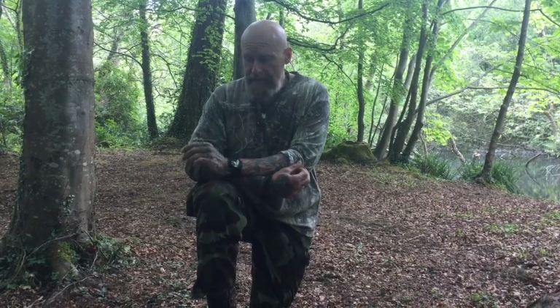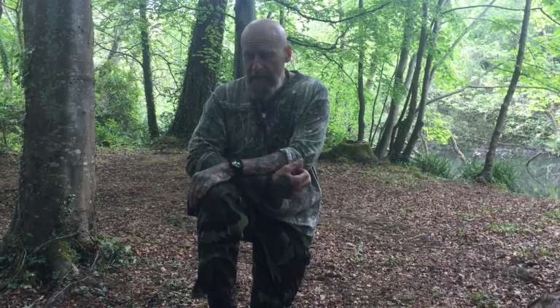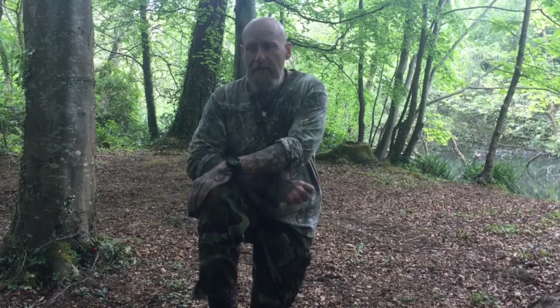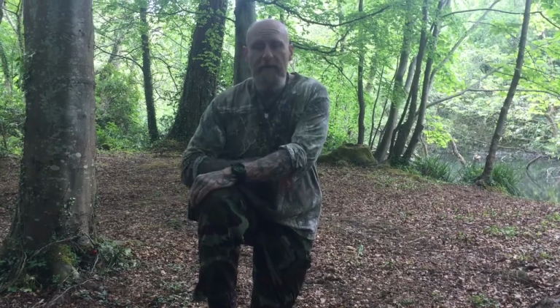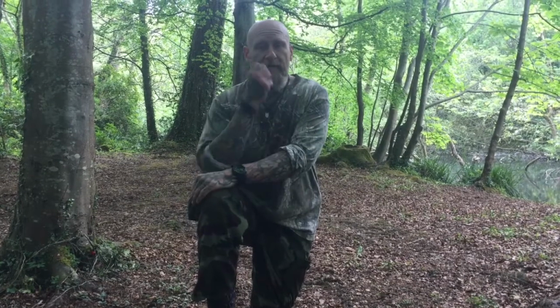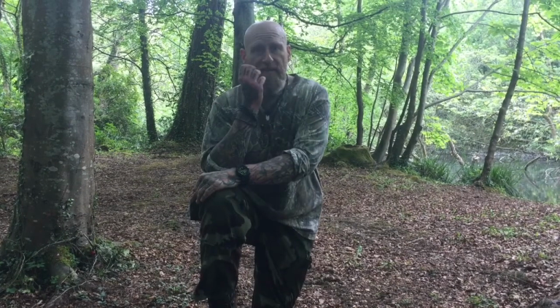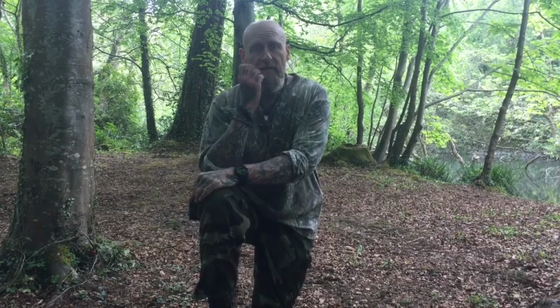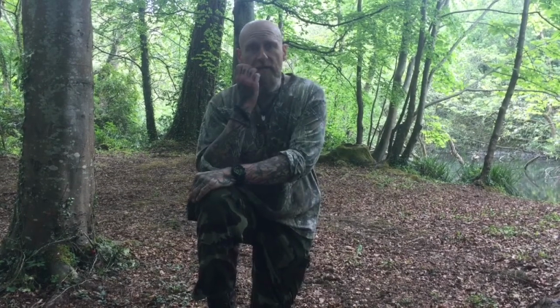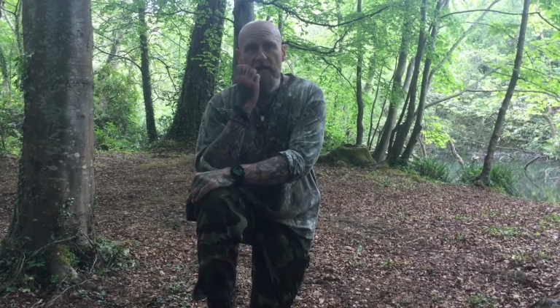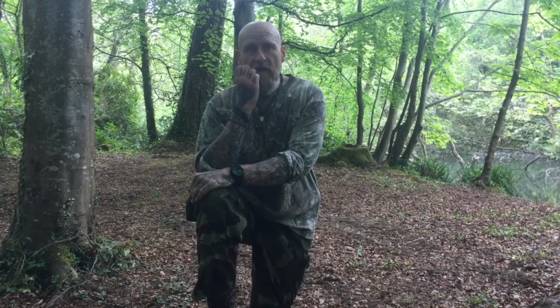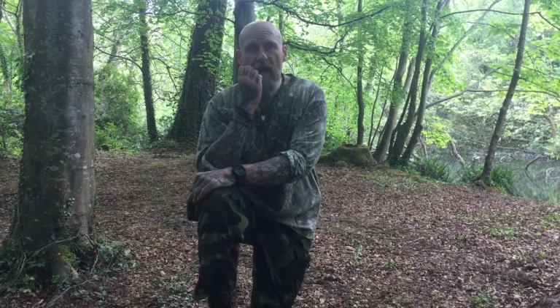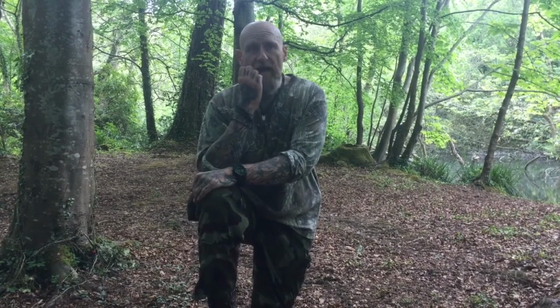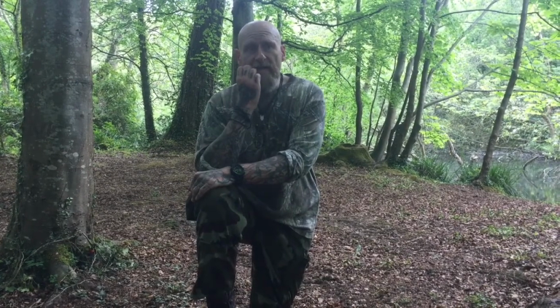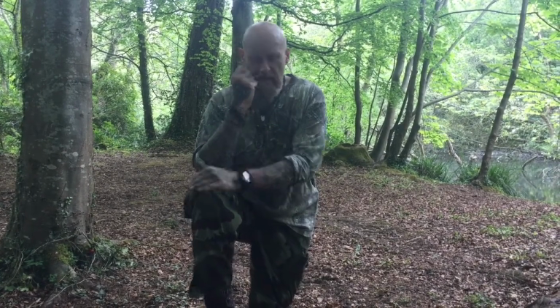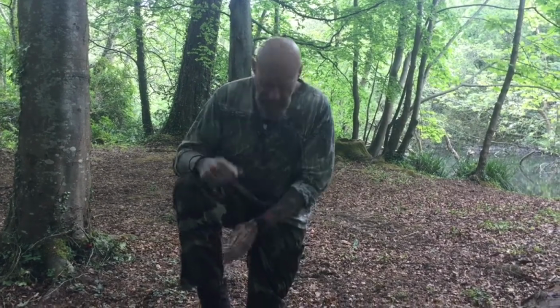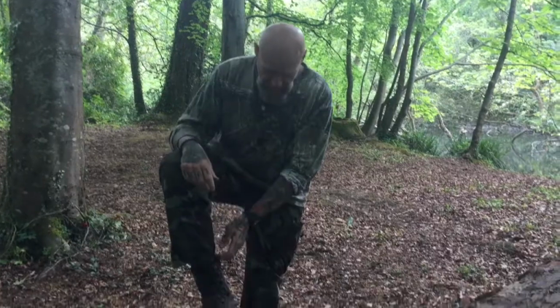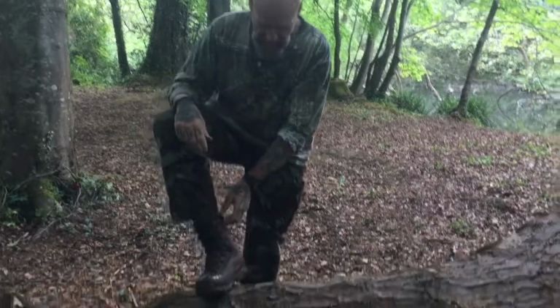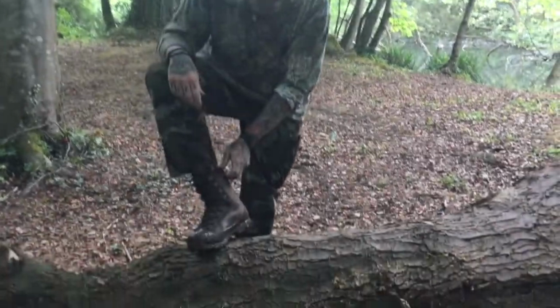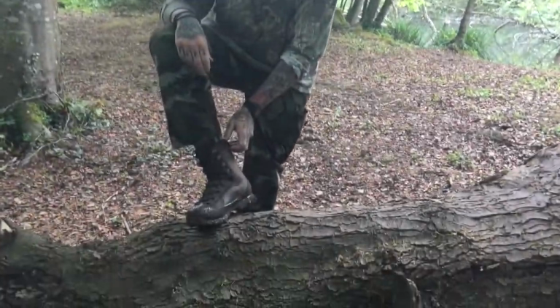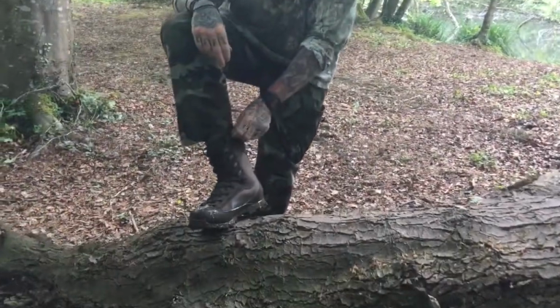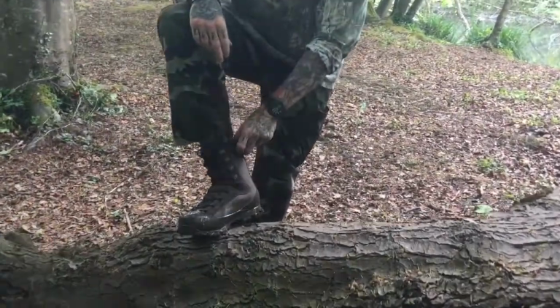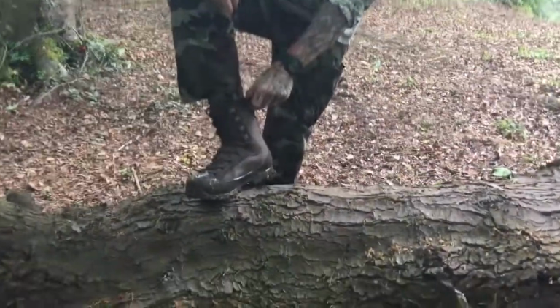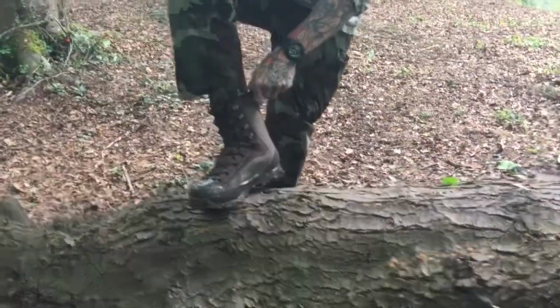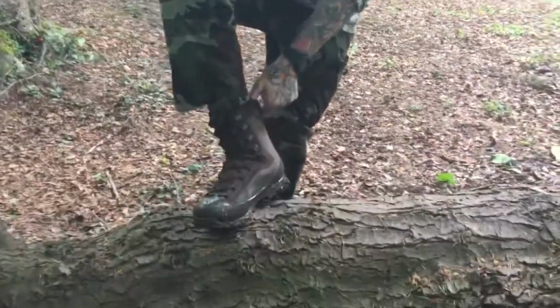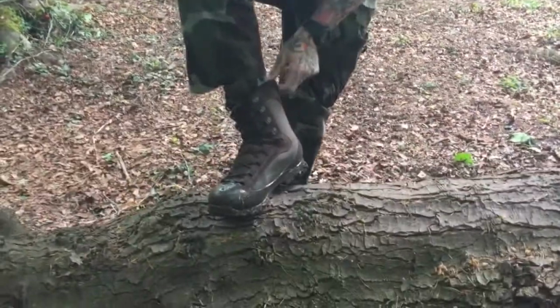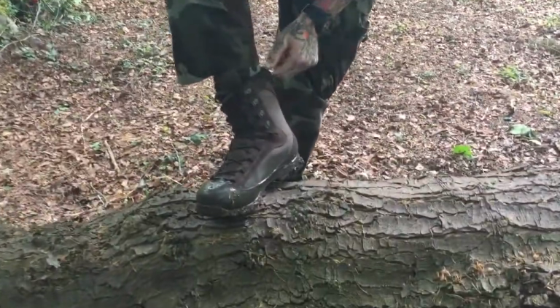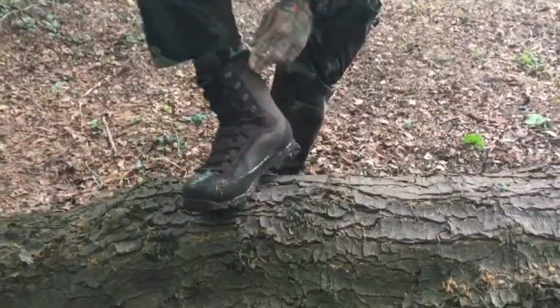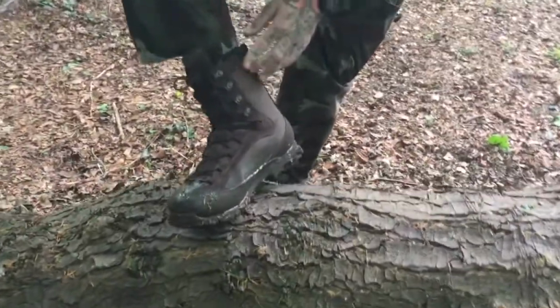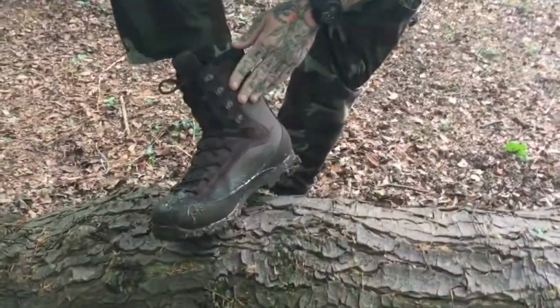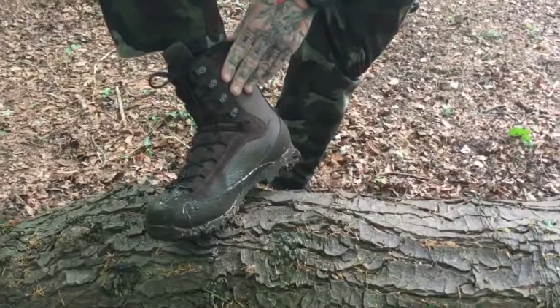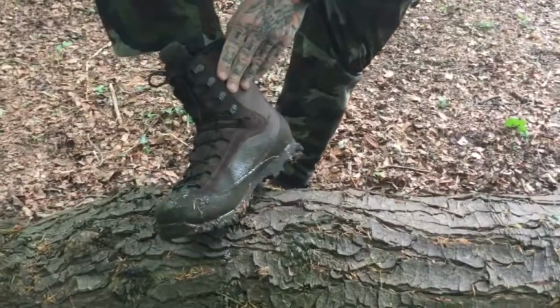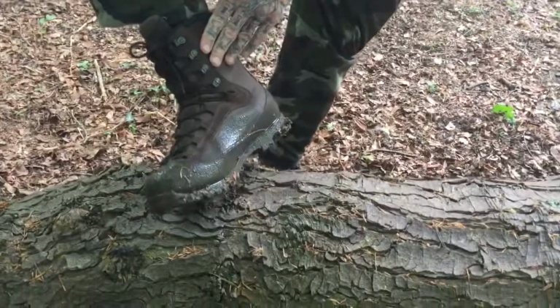I was talking to a friend of mine — he's an ex Special Forces soldier — and he suggested these. They're called AKU. I don't know whether it's AKU or Akuma, but we call them AKU. They're the Pilgrim Gore-Tex boot.